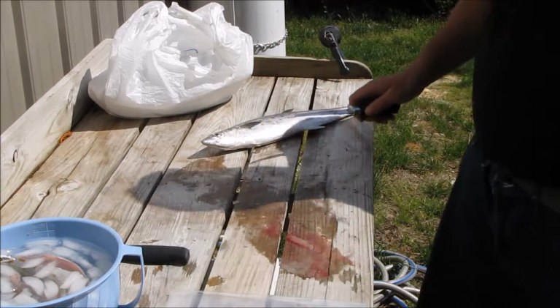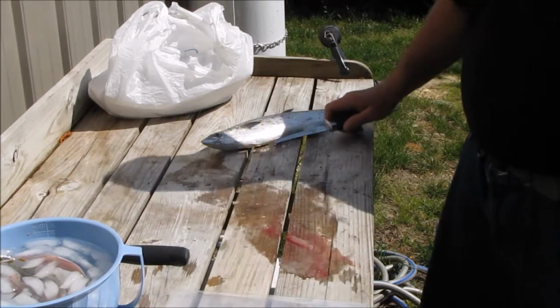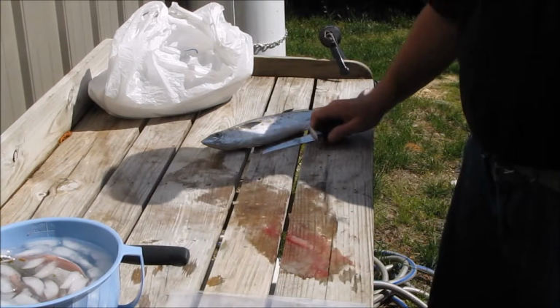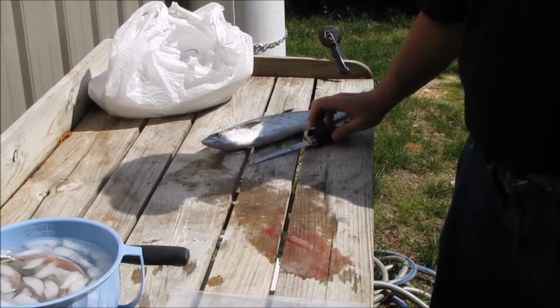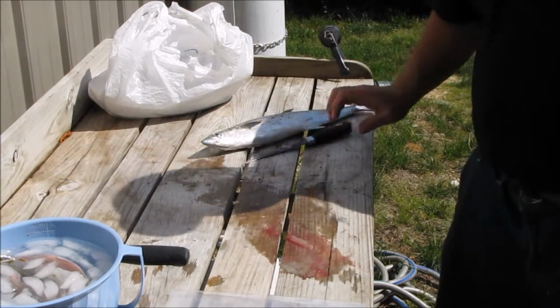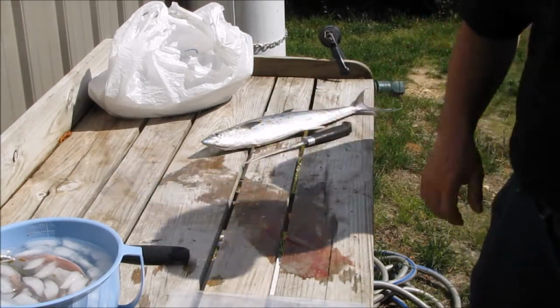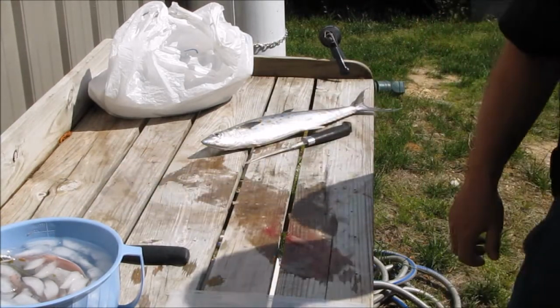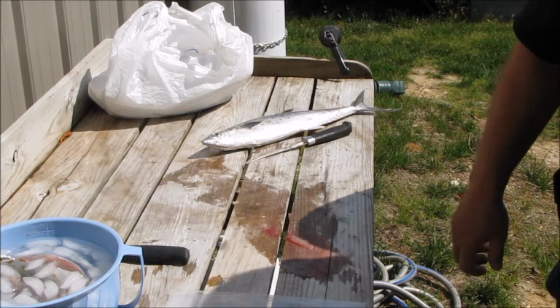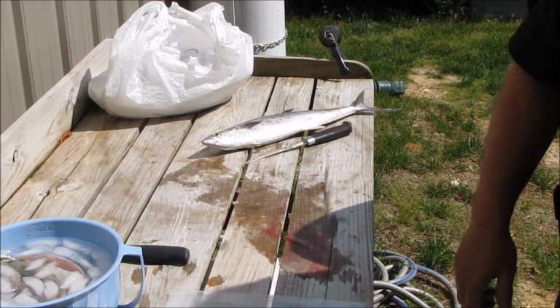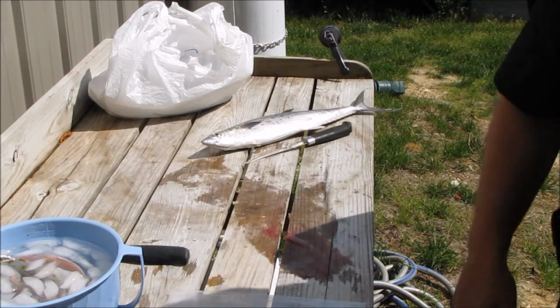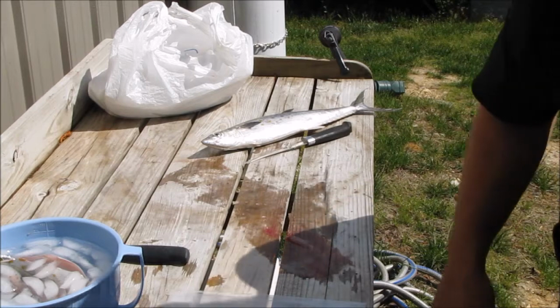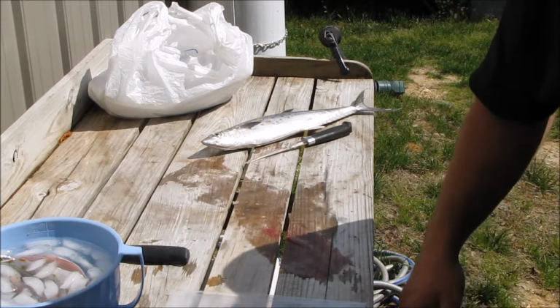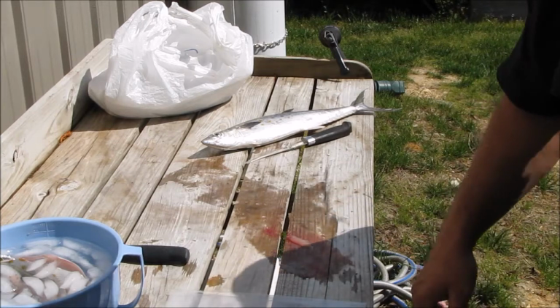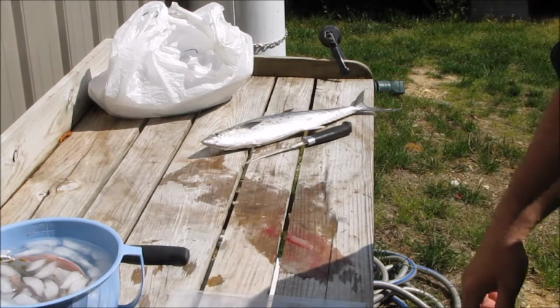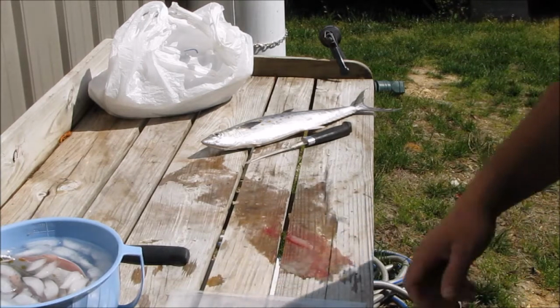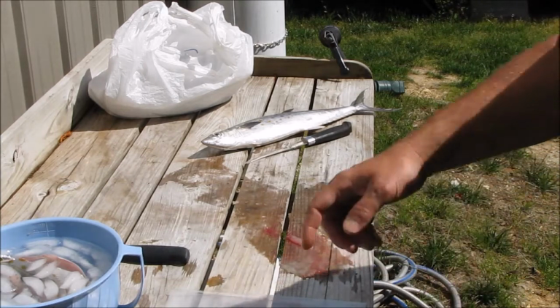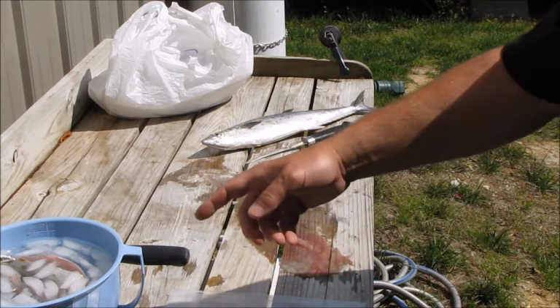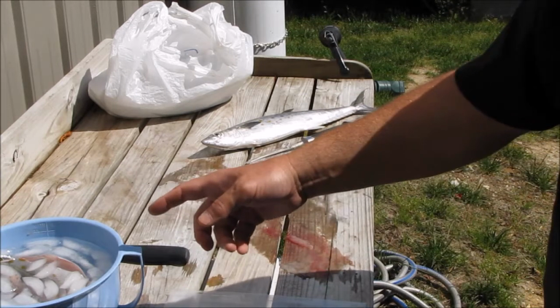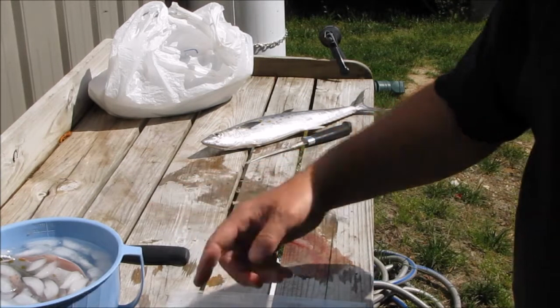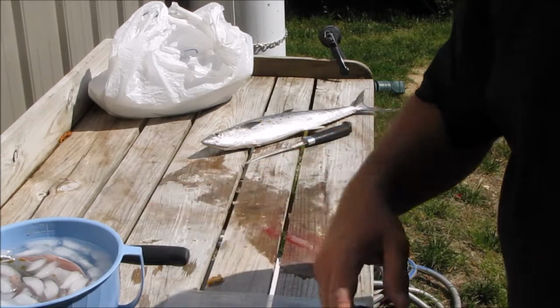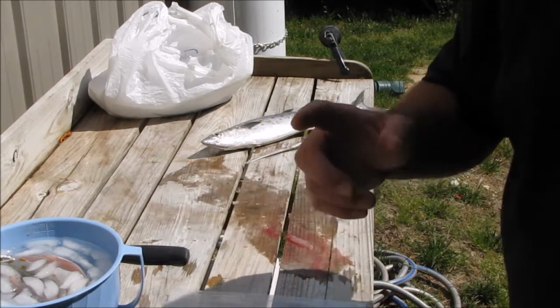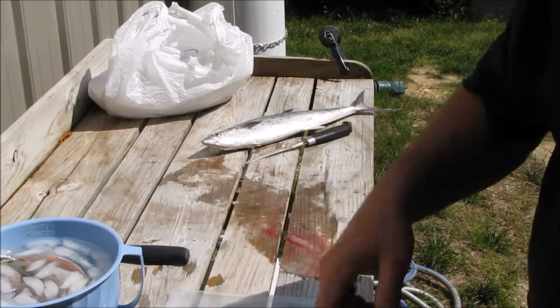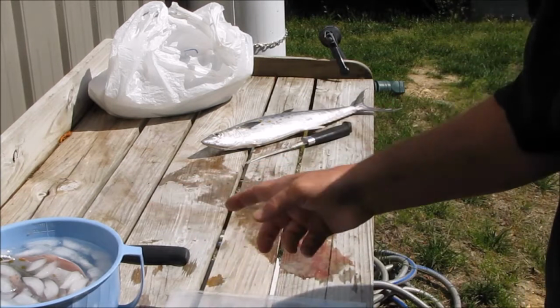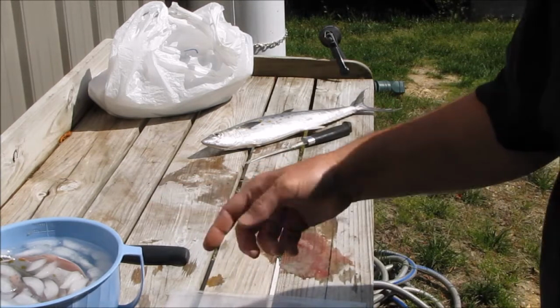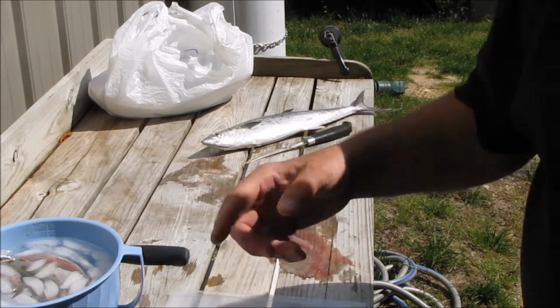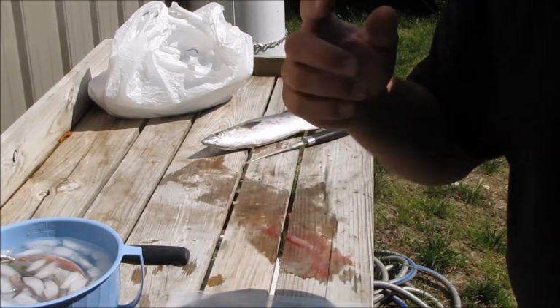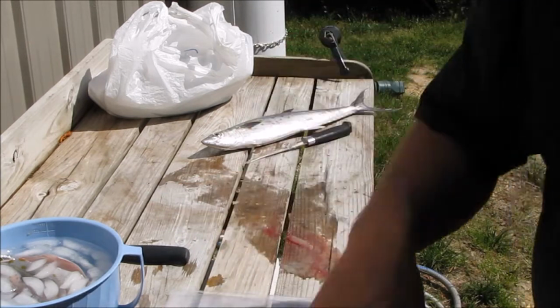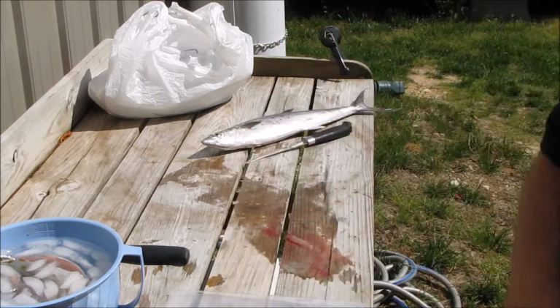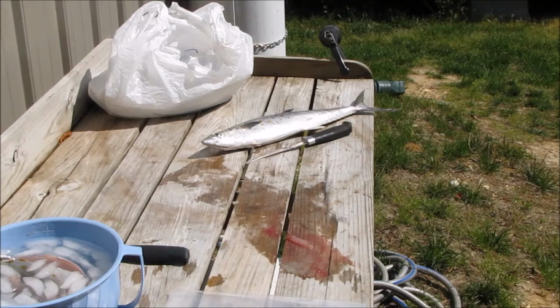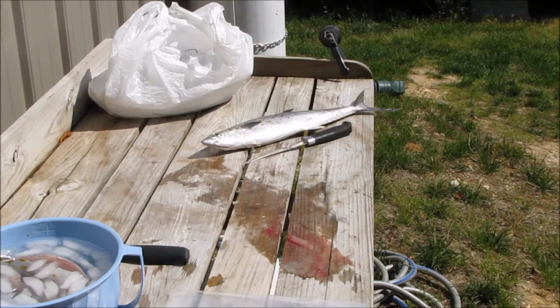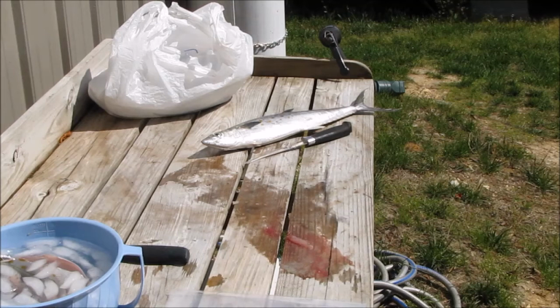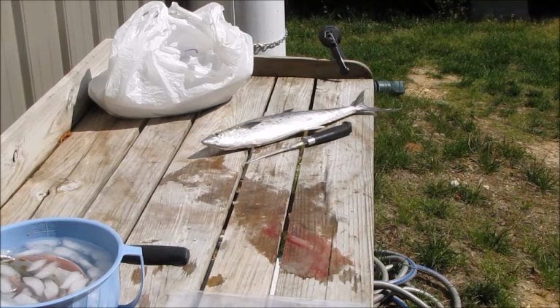Anyway y'all, just a little quick demonstration. And after I get through, I'll come back and I'll show you bagging them up. Alright.